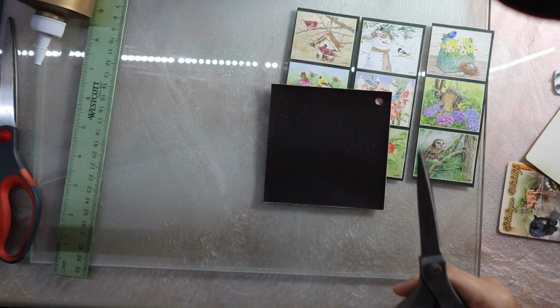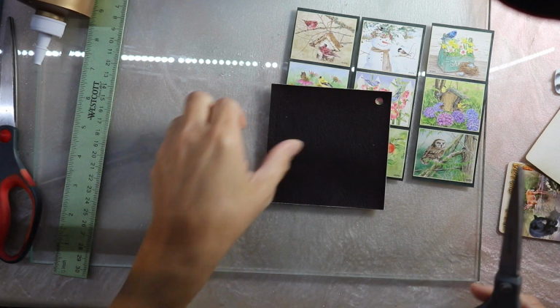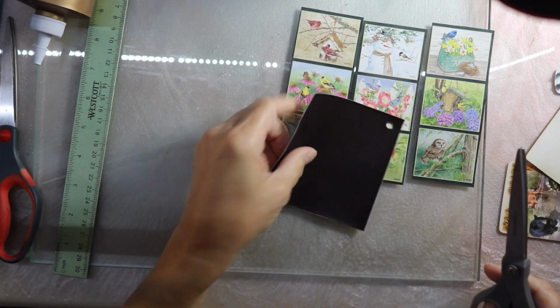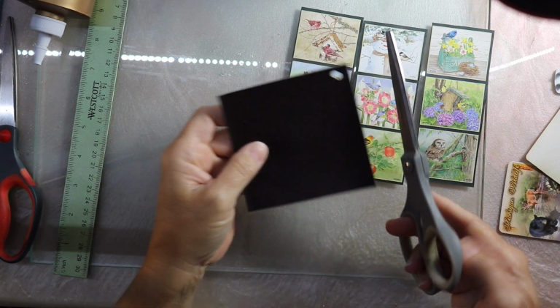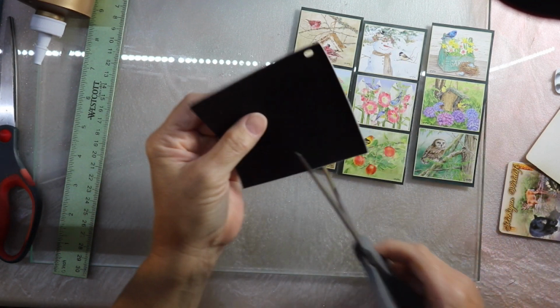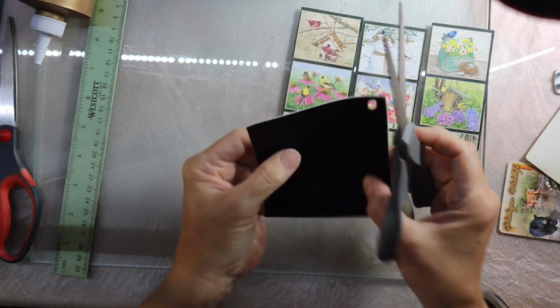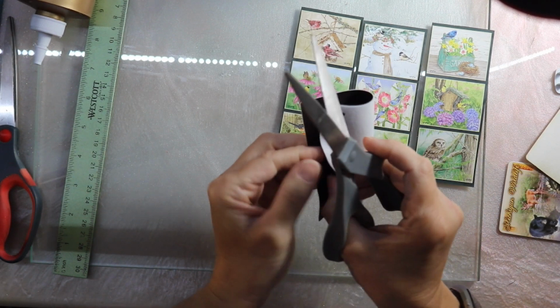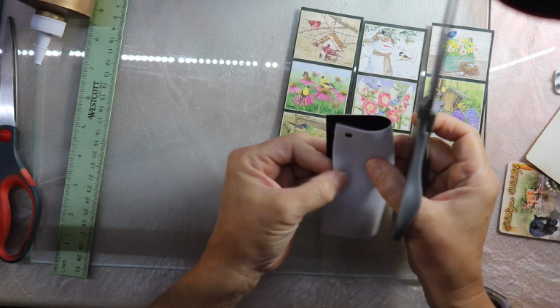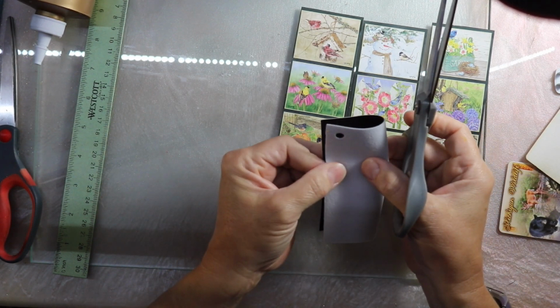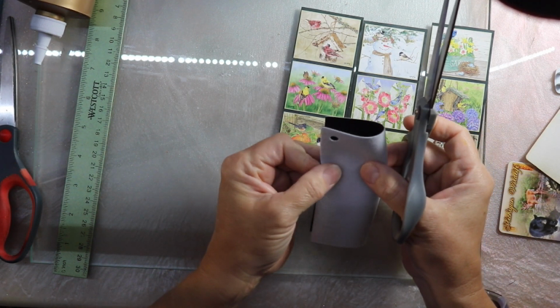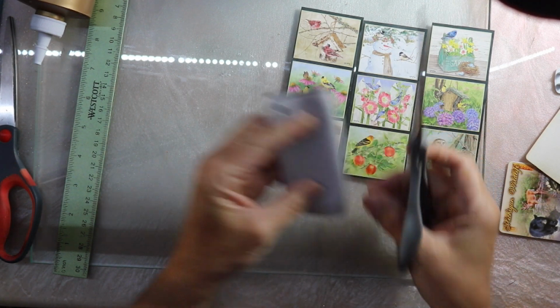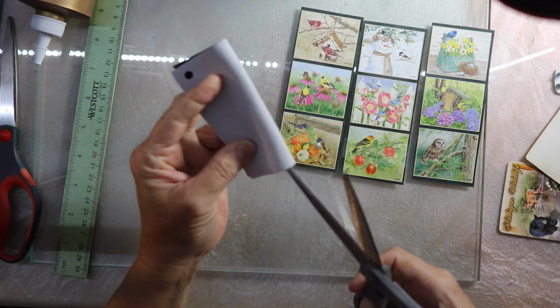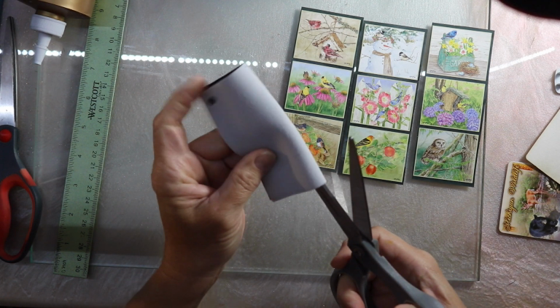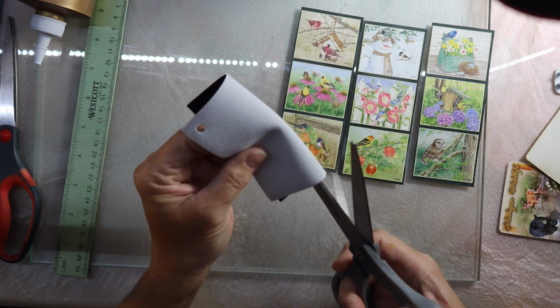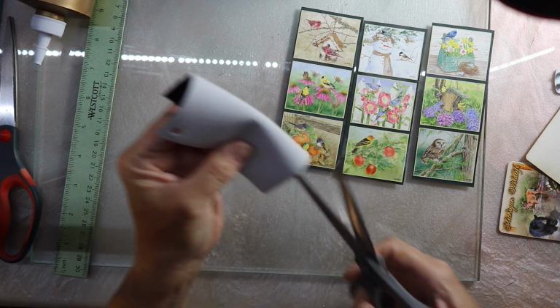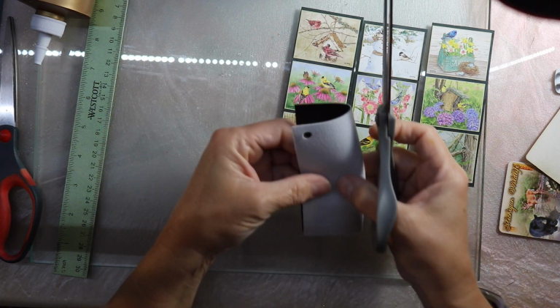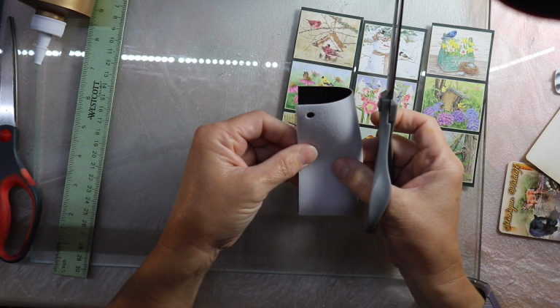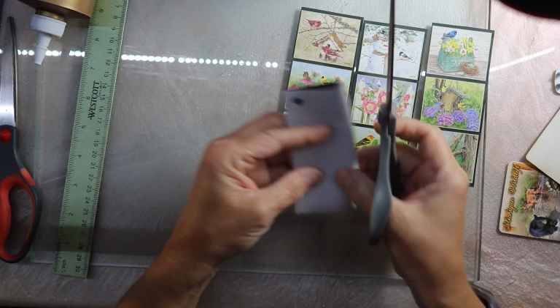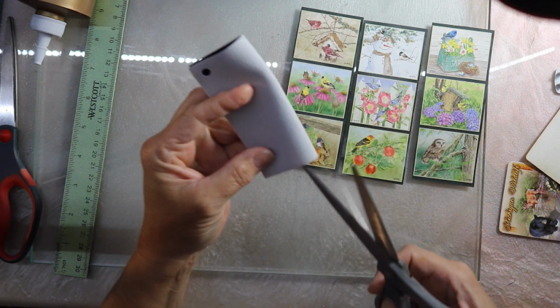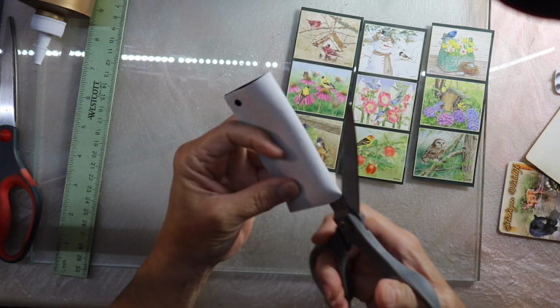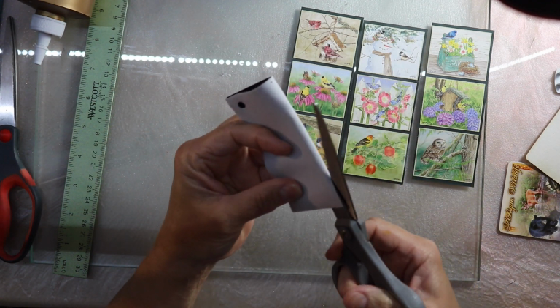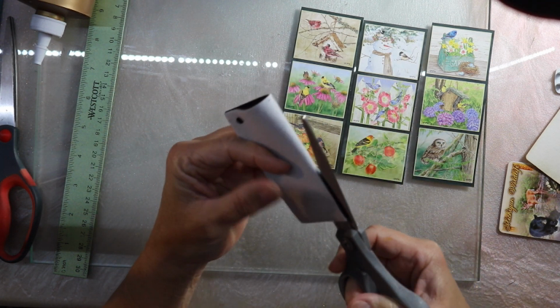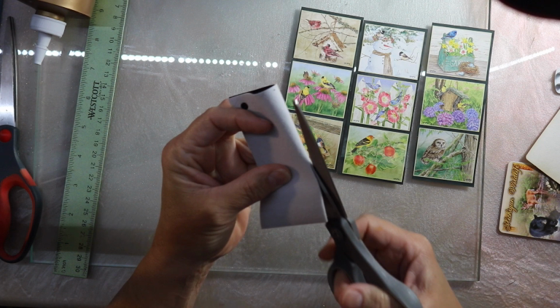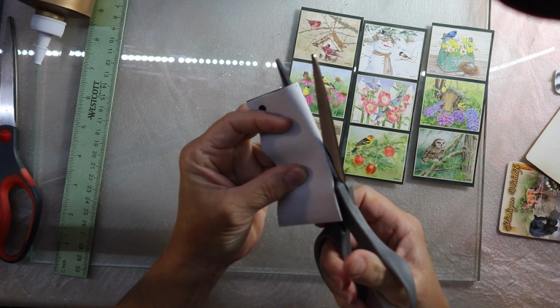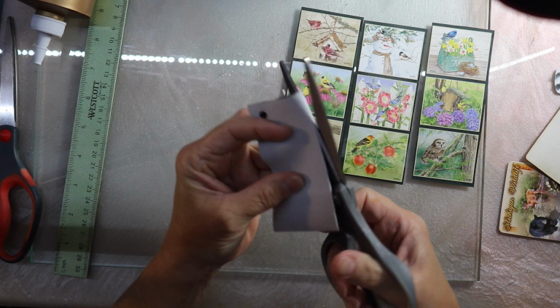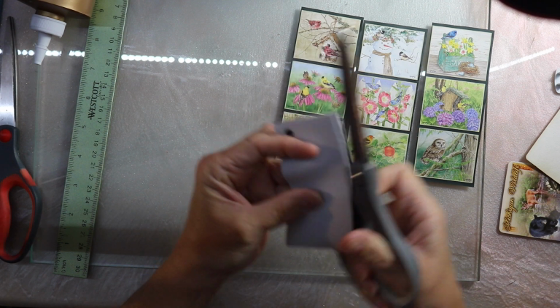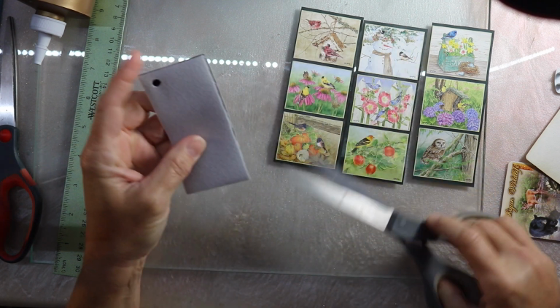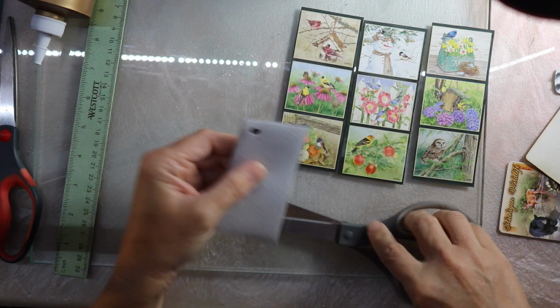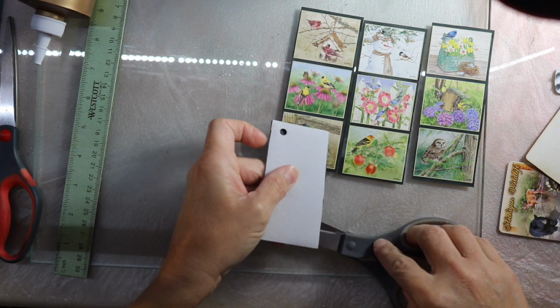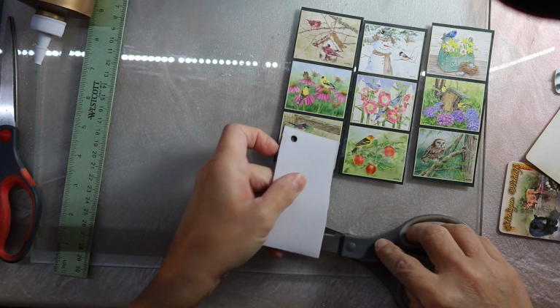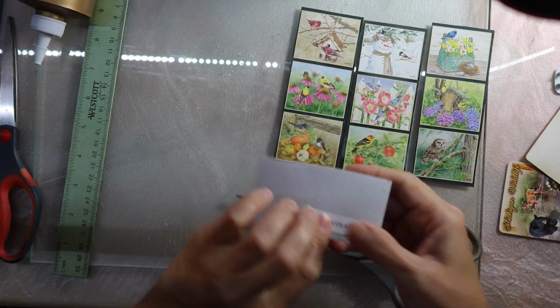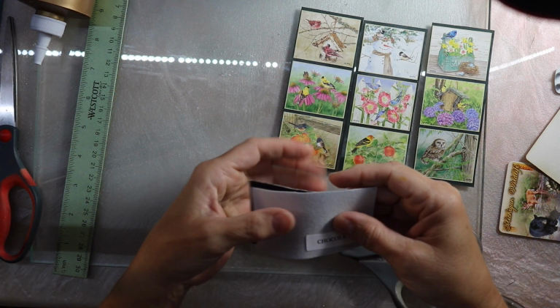Hello friends, thanks for joining me for Twinchy Thursday. Twinchy Thursday is an open collaboration and it is hosted by Janet Kaye of Crafts and Tea with Janet Kaye.